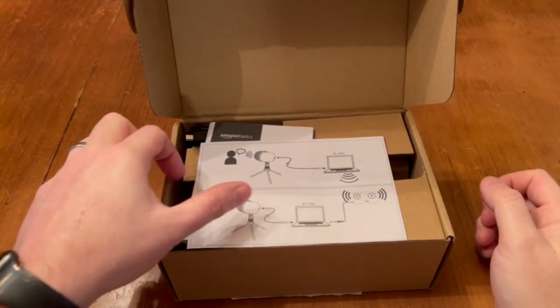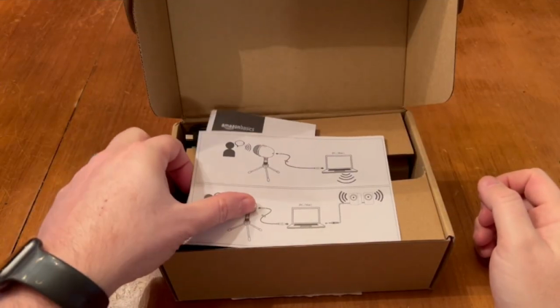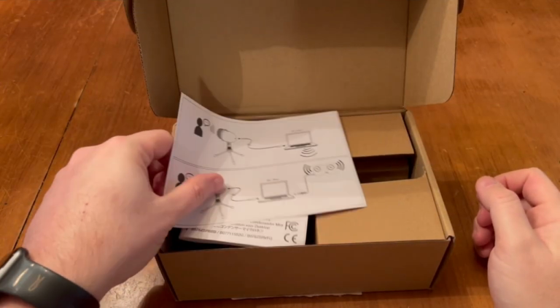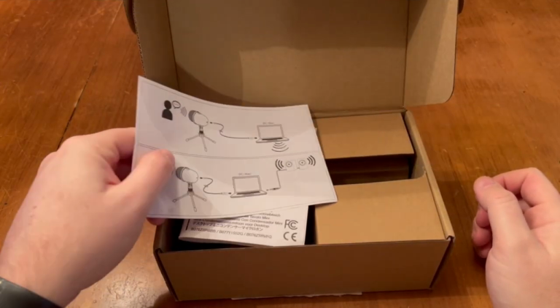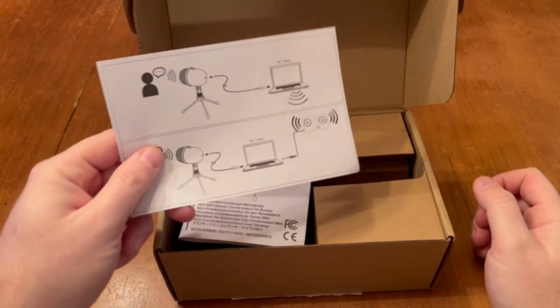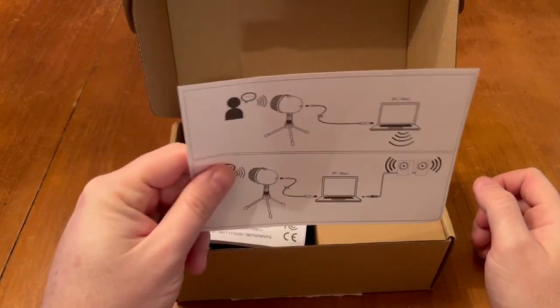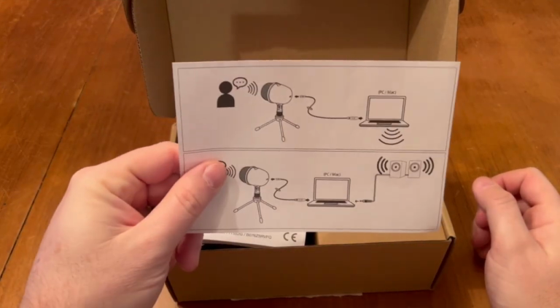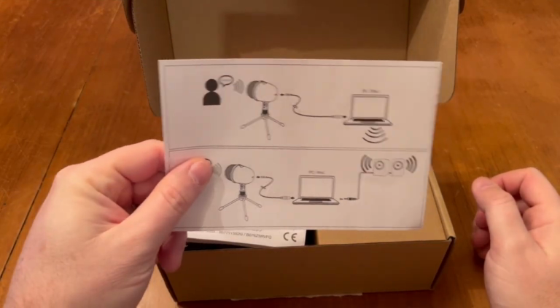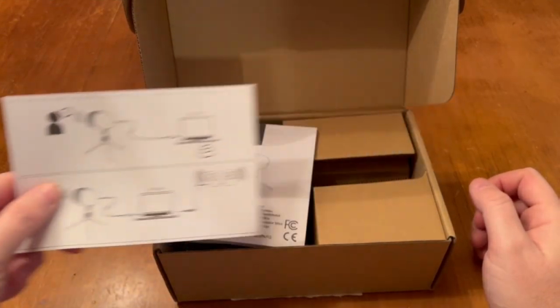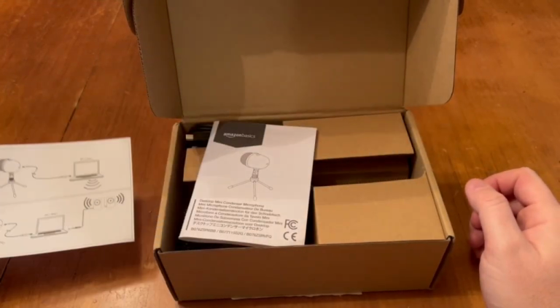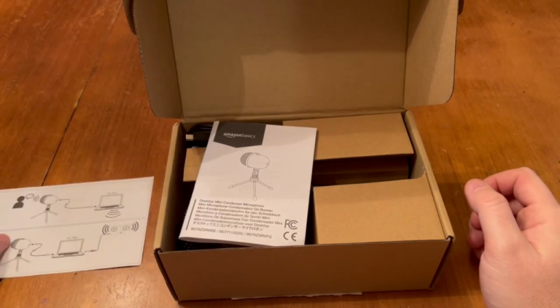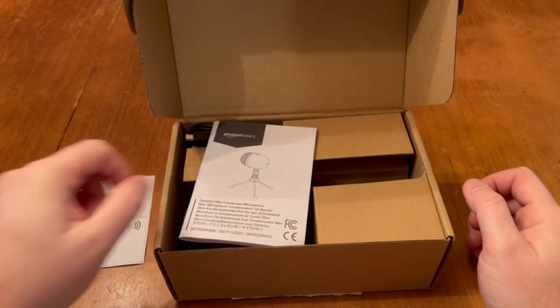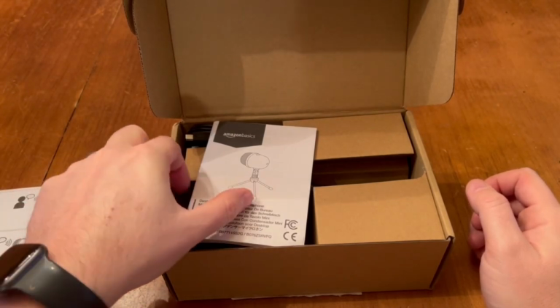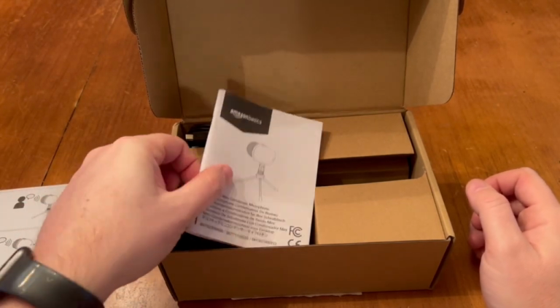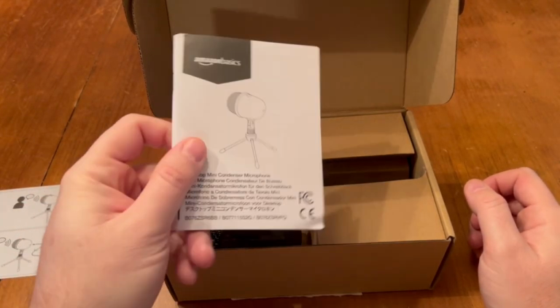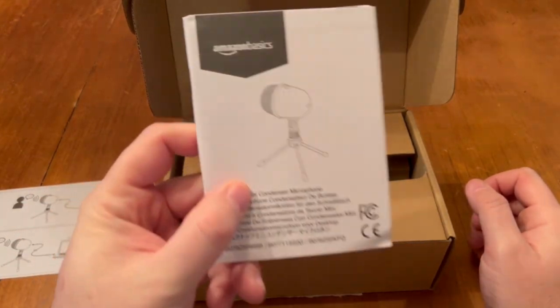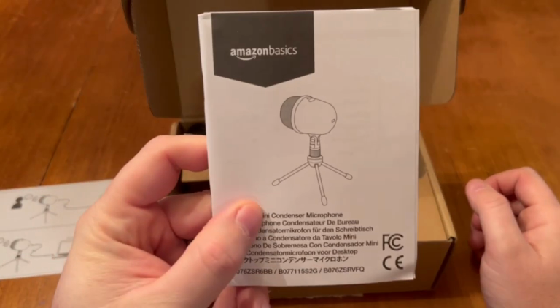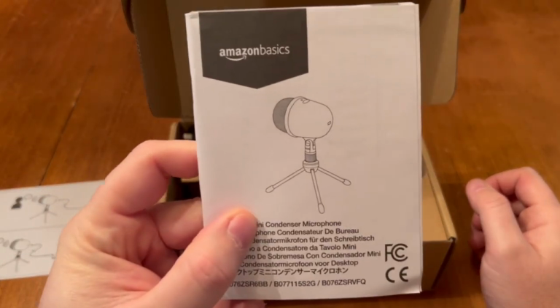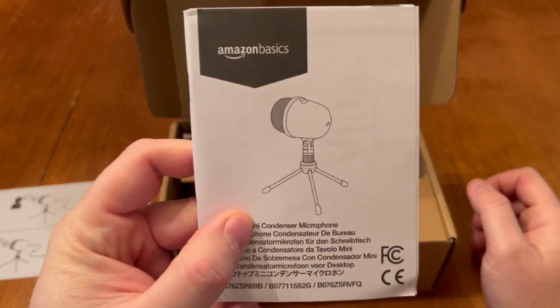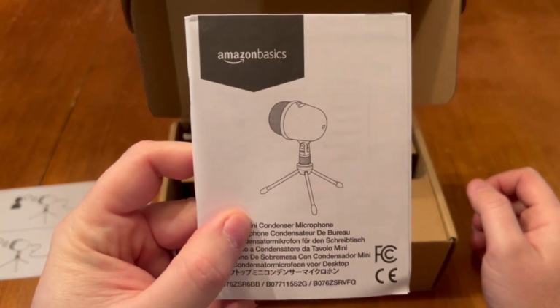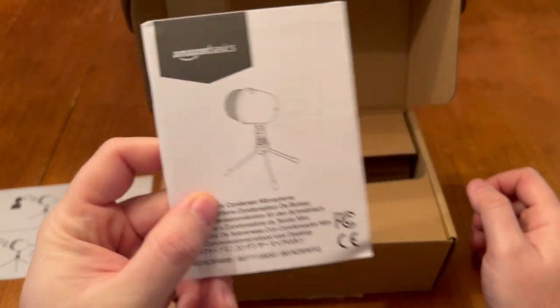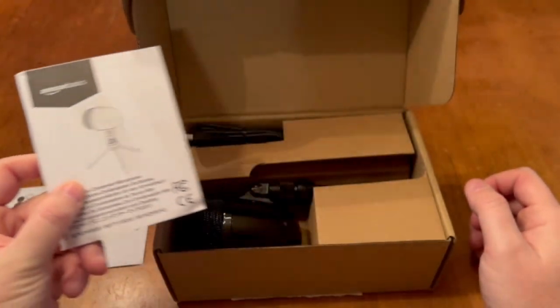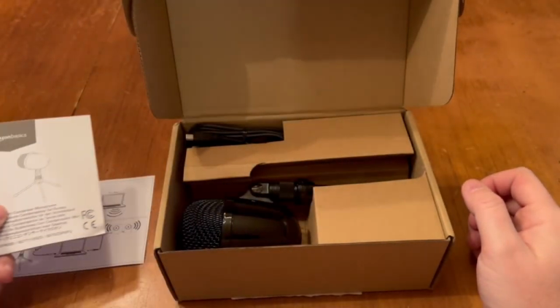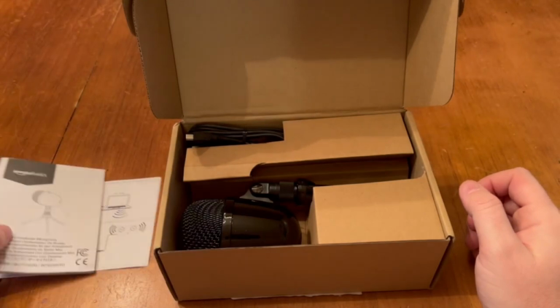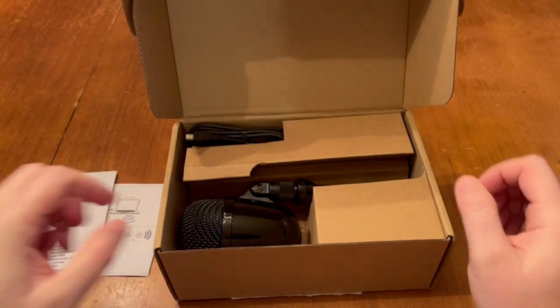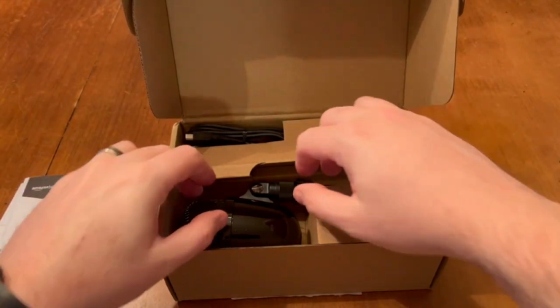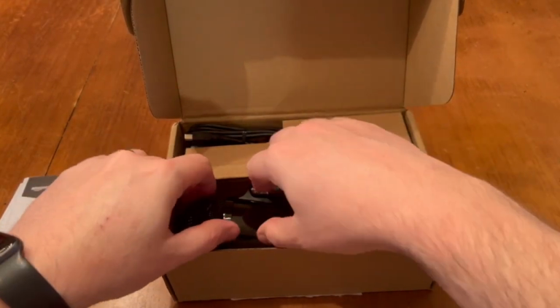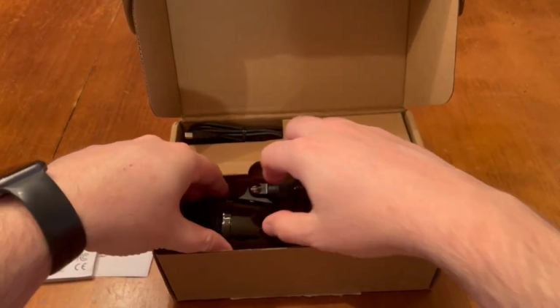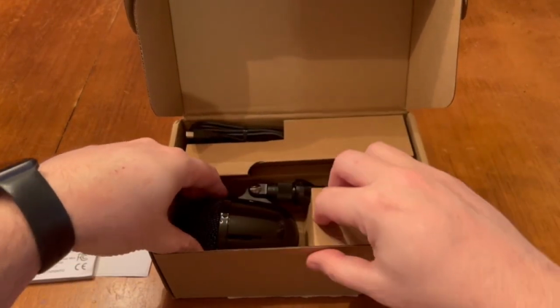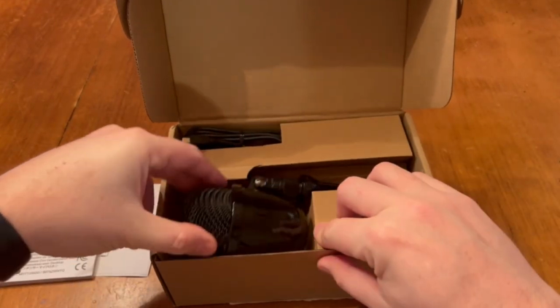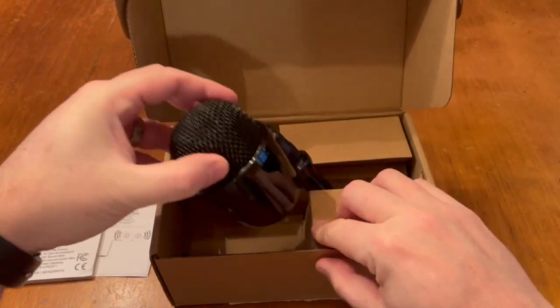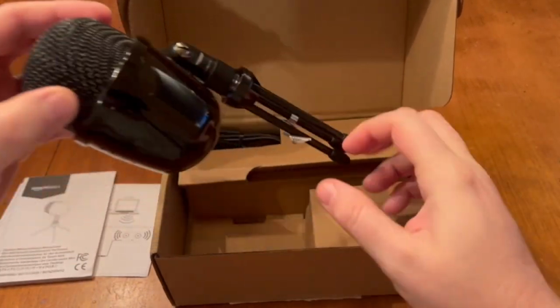First off, the design of the microphone is really sleek and modern. It has a small, lightweight size which makes it easy to transport and store, compared to hefty microphones like the Blue Yeti.